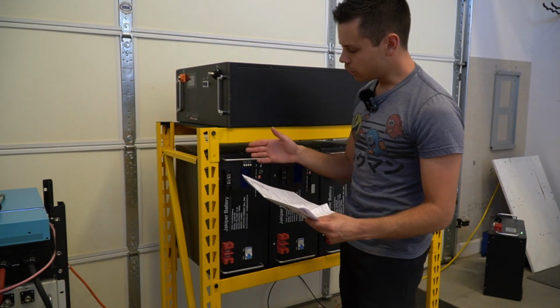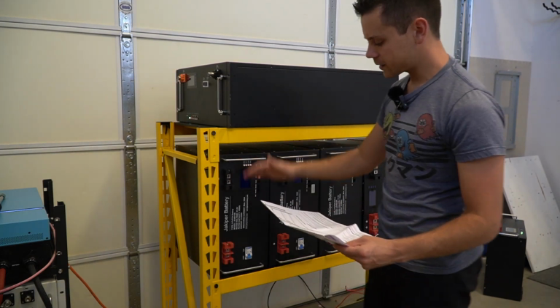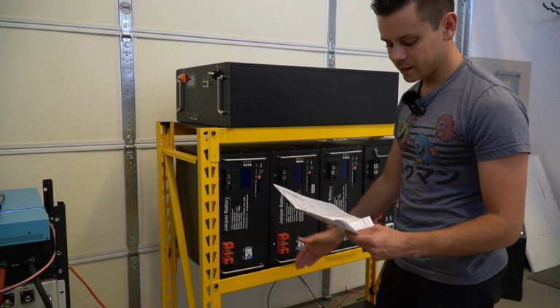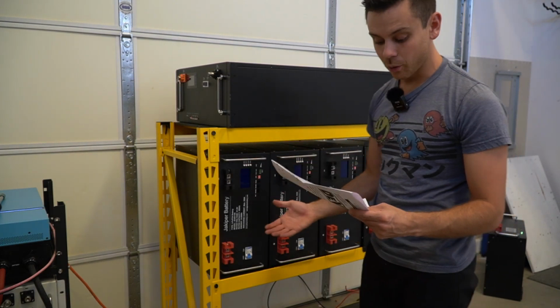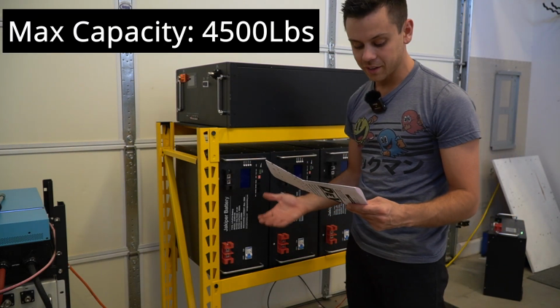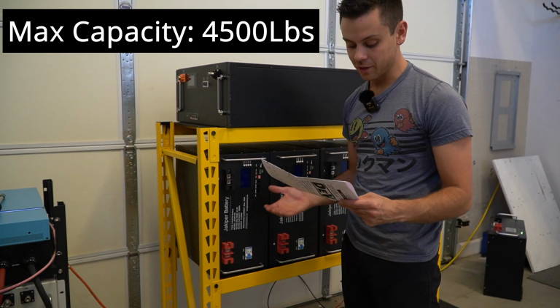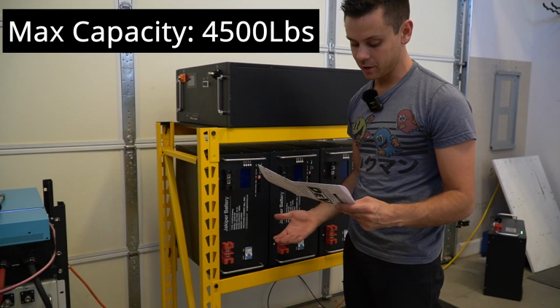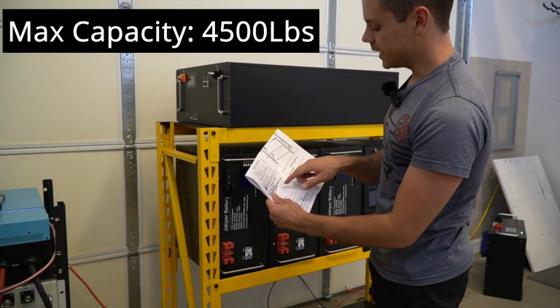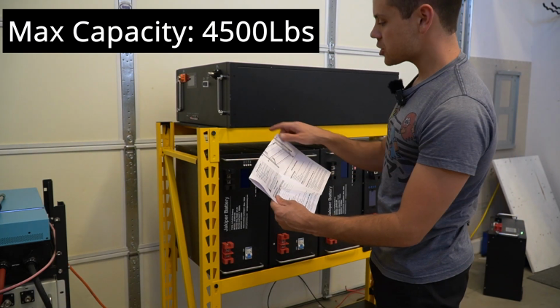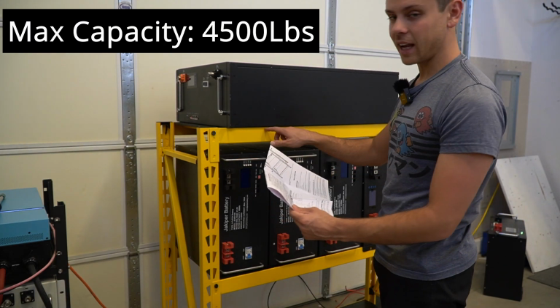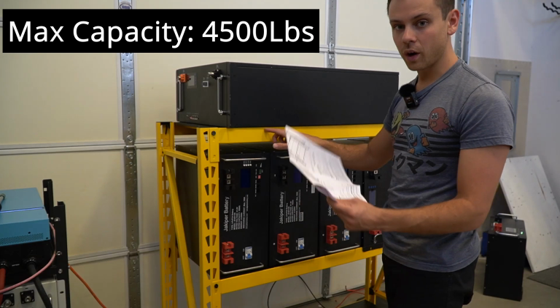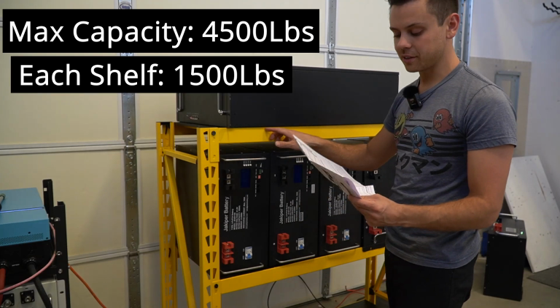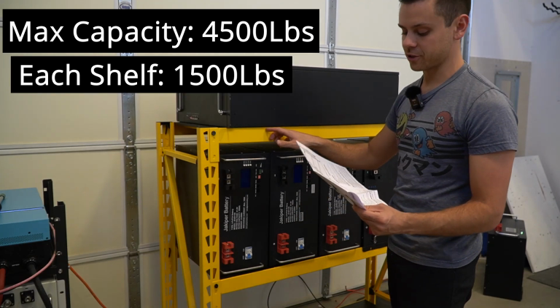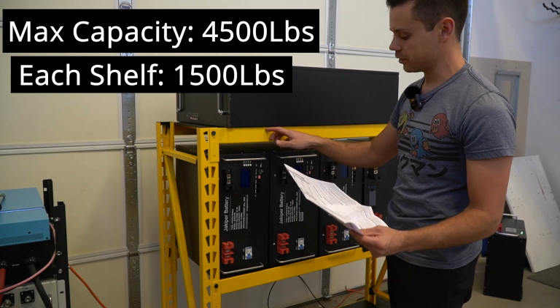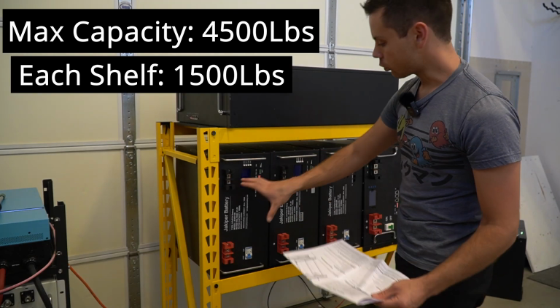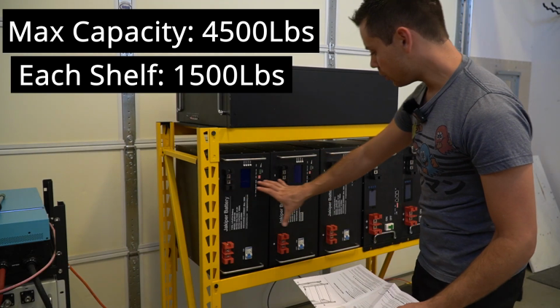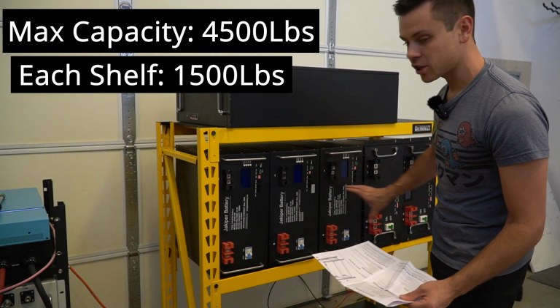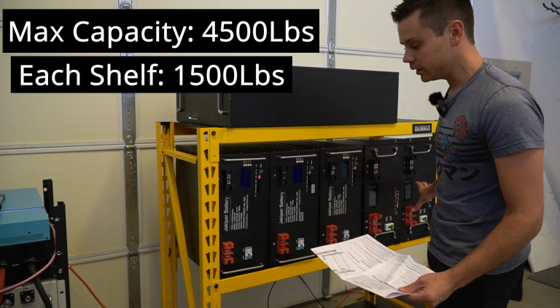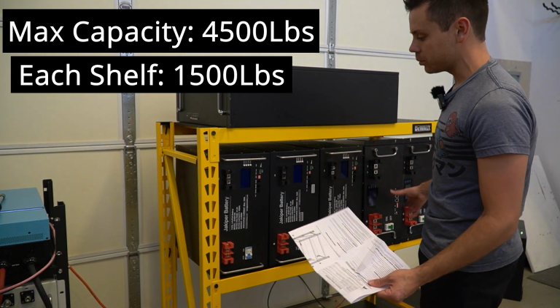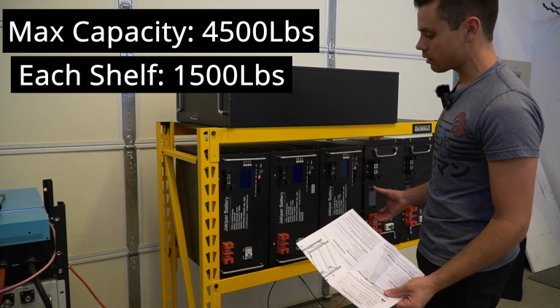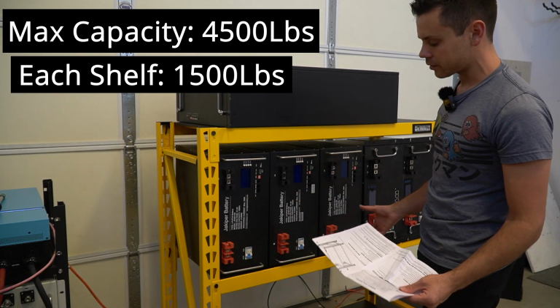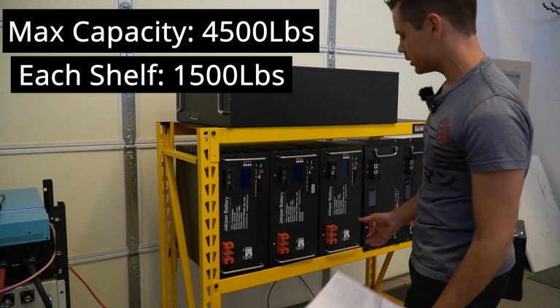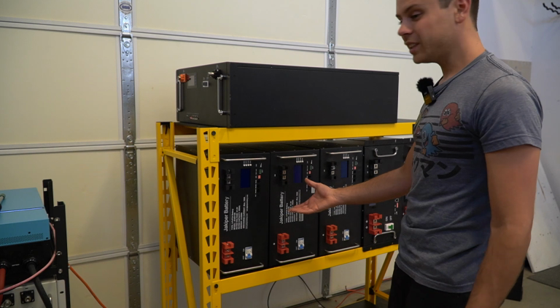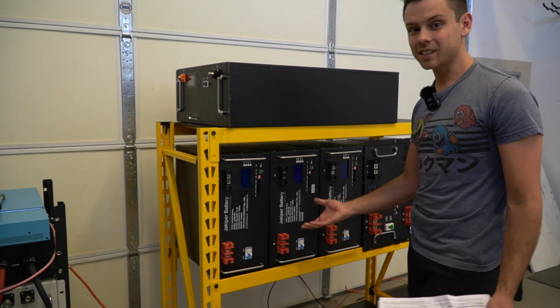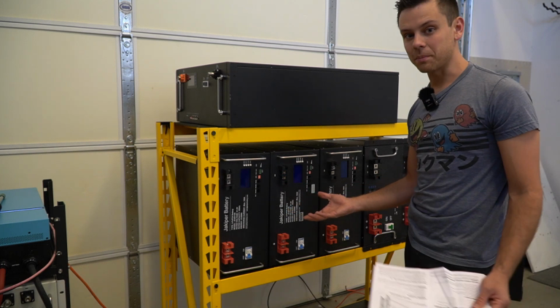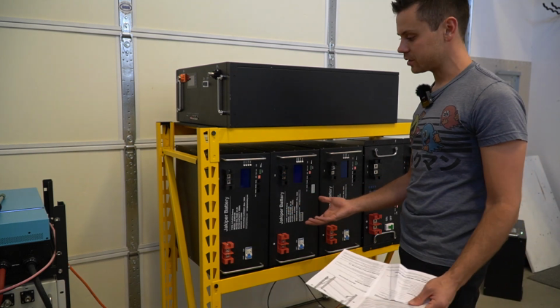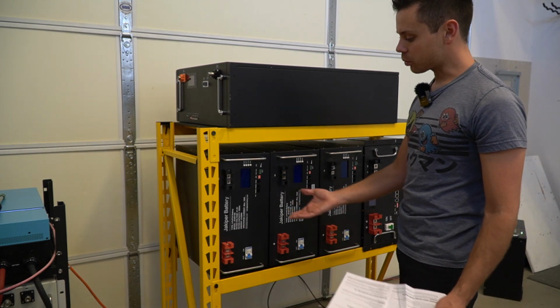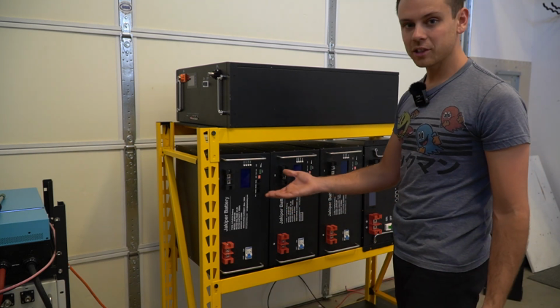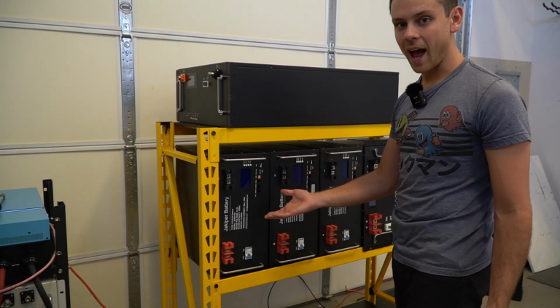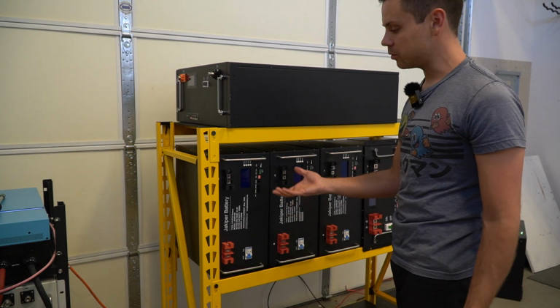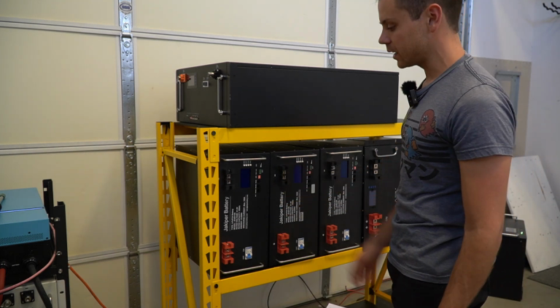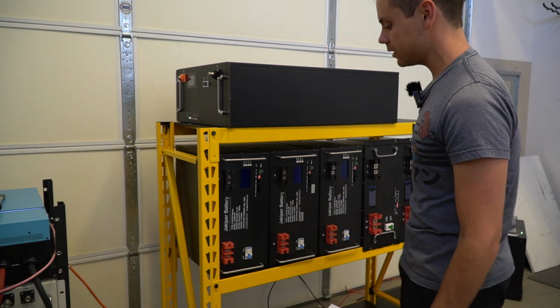The total max capacity is 4,500 pounds and each shelf can handle 1,500 pounds. Right now with this shelf fully loaded with server rack batteries it's only 600 pounds, so we're not even doing half of what this thing can handle.